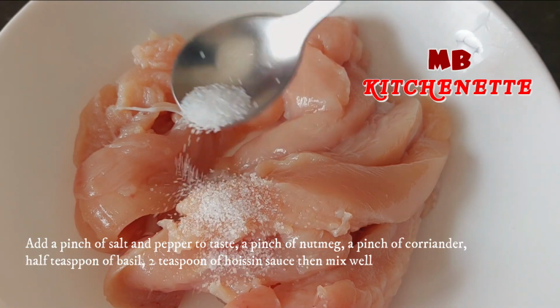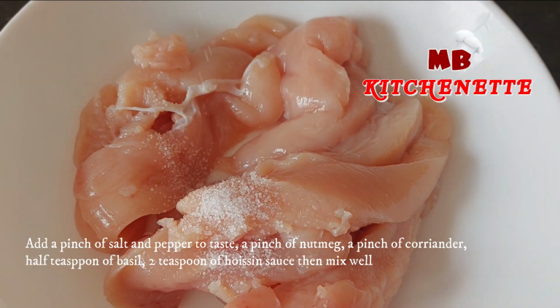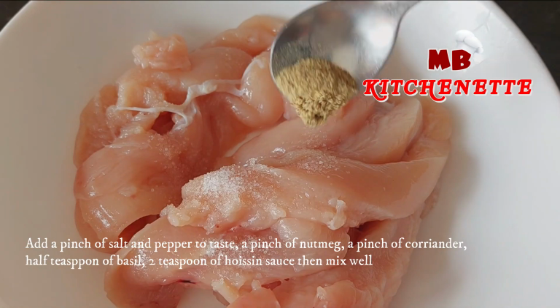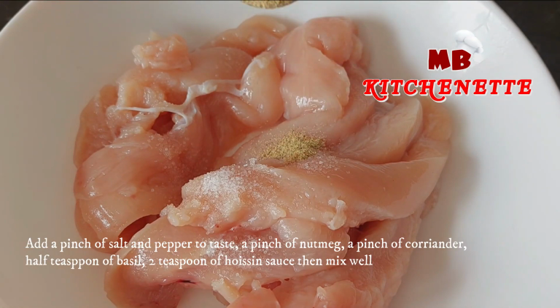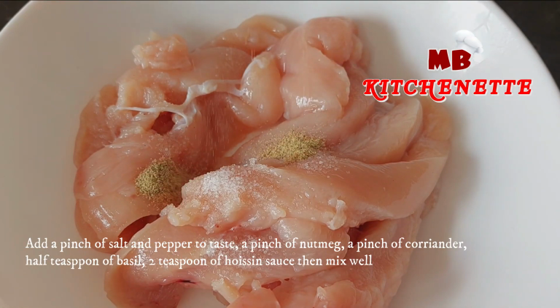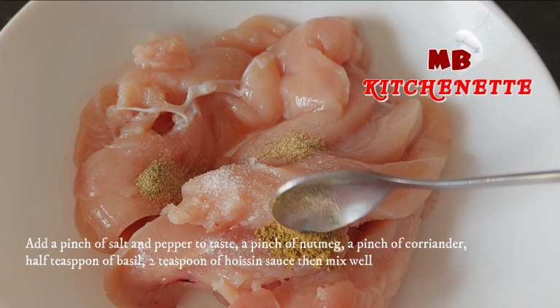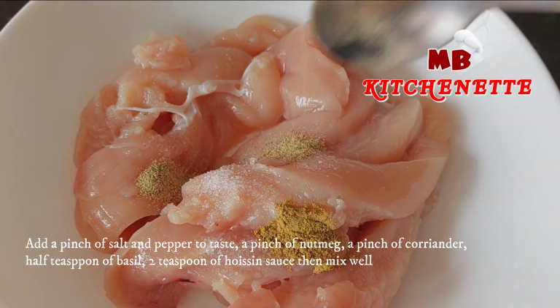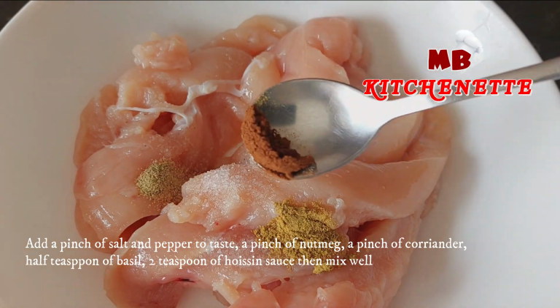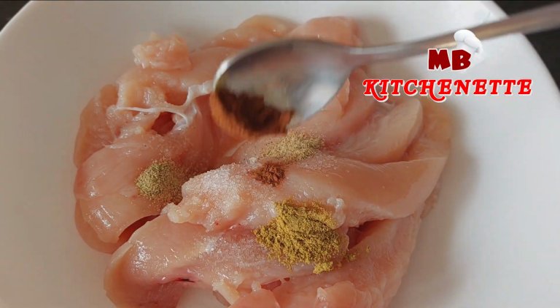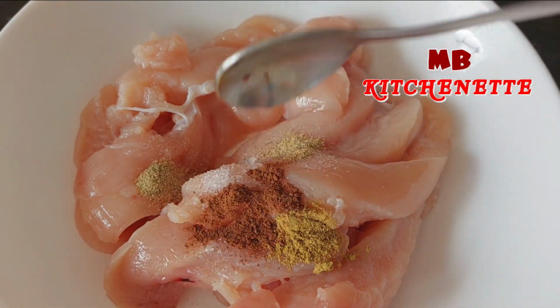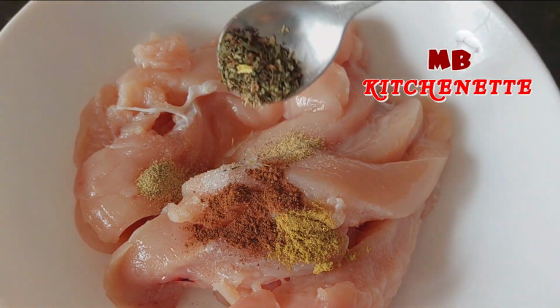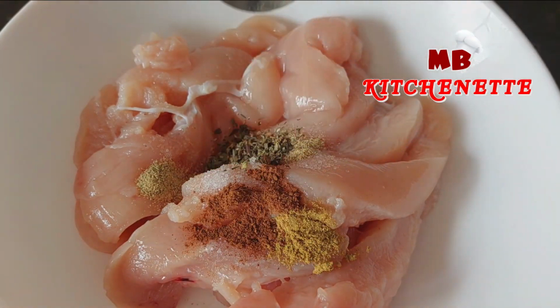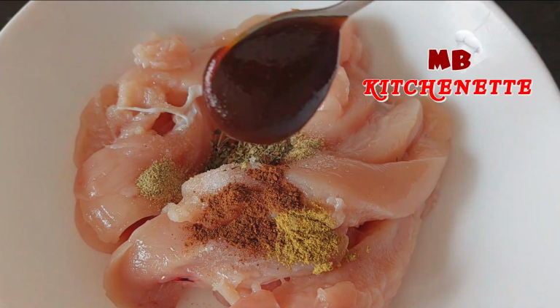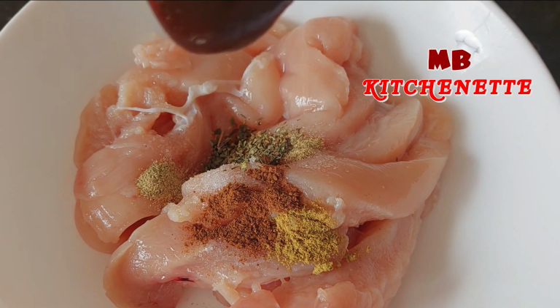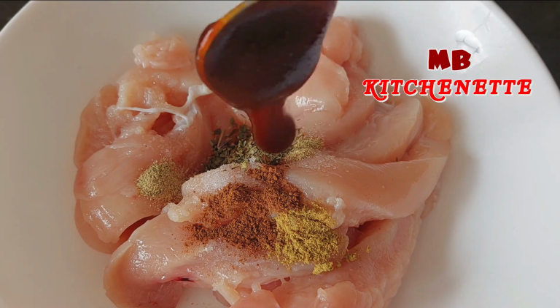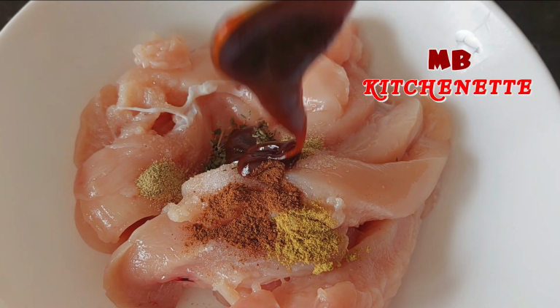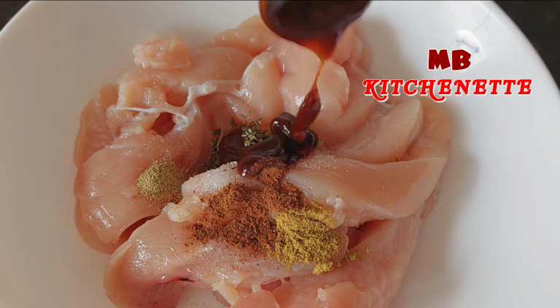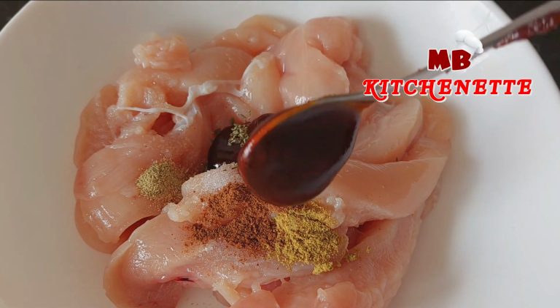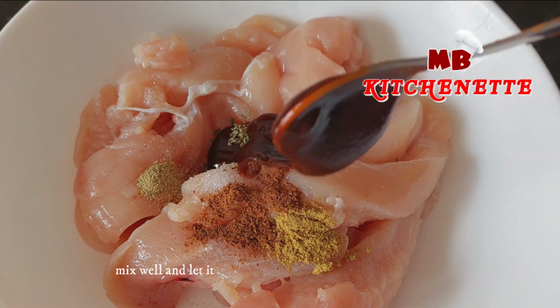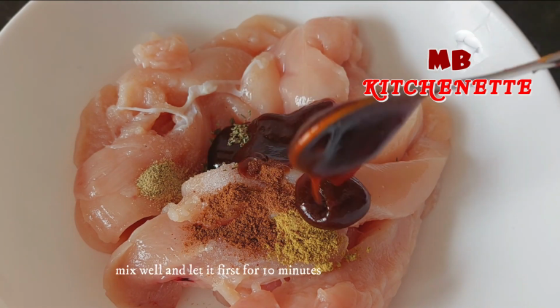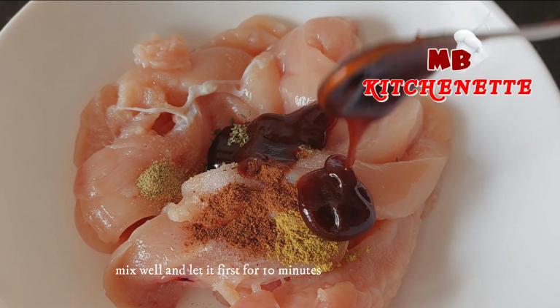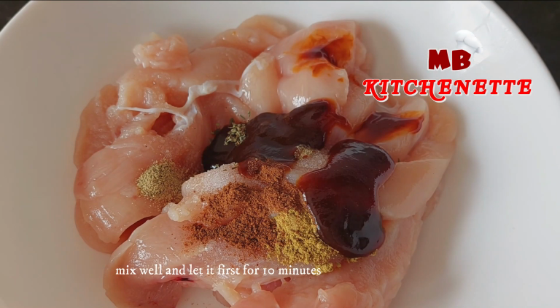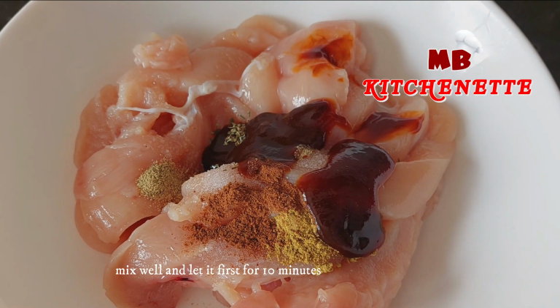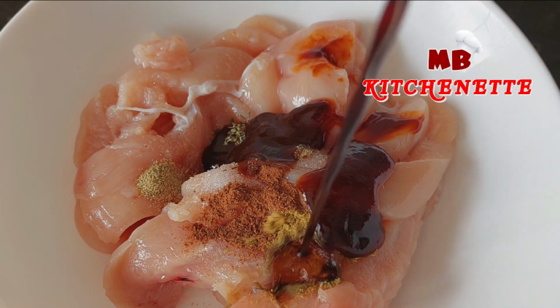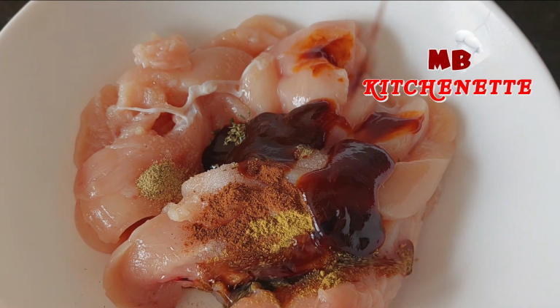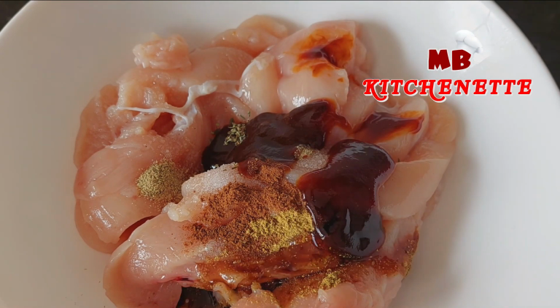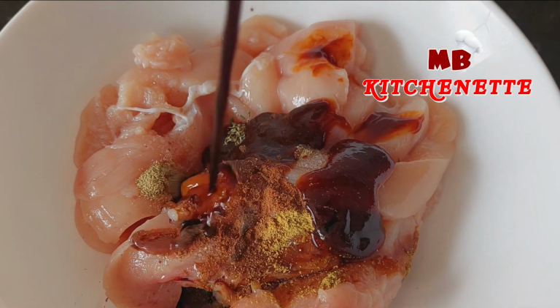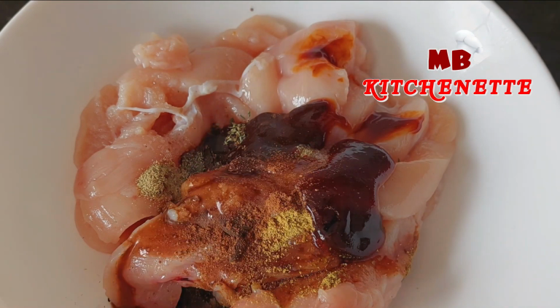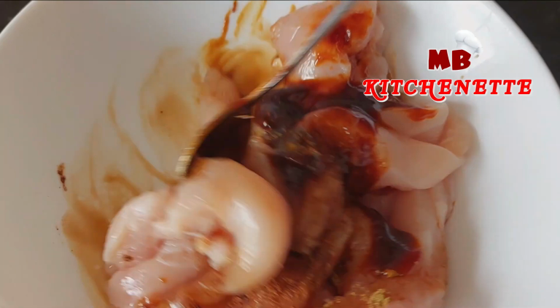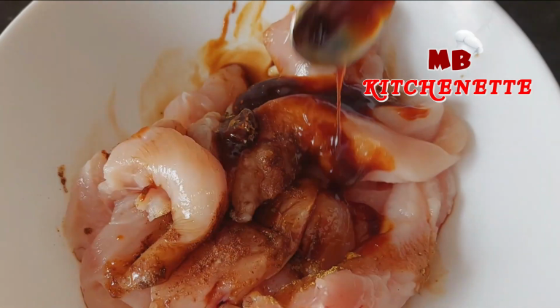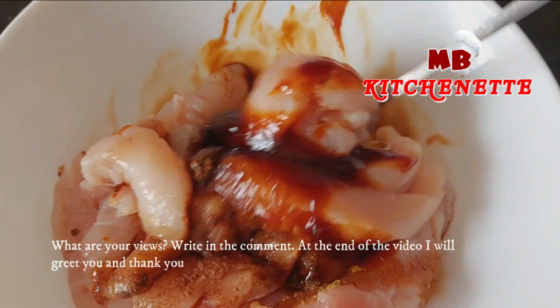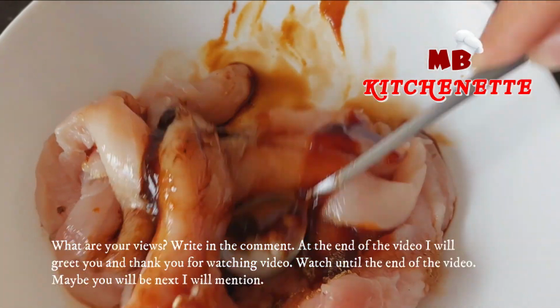Add a pinch of salt and pepper to taste, a pinch of nutmeg, a pinch of coriander, half teaspoon of basil, two teaspoons of hoisin sauce, then mix well. Mix well and let it marinate for 10 minutes.